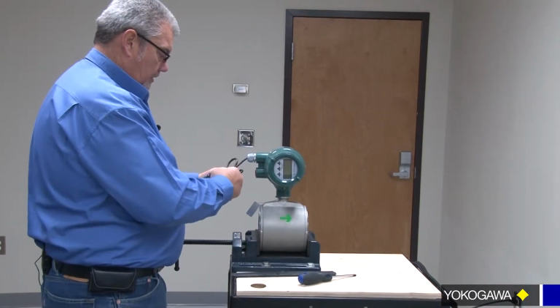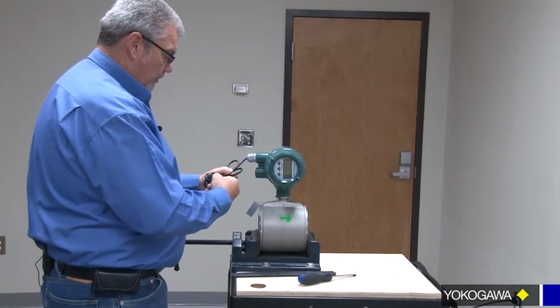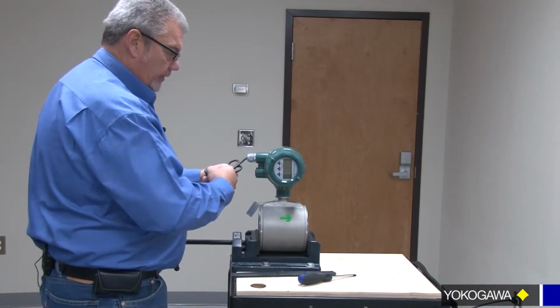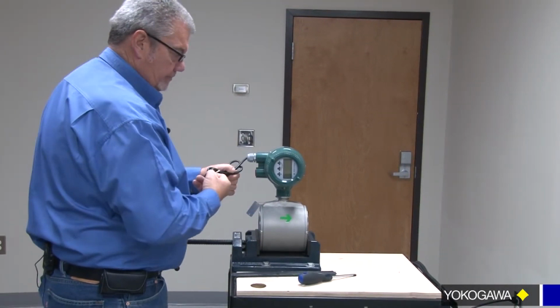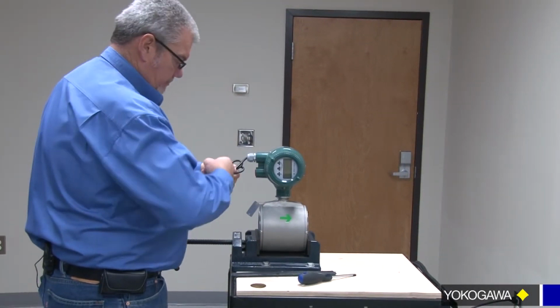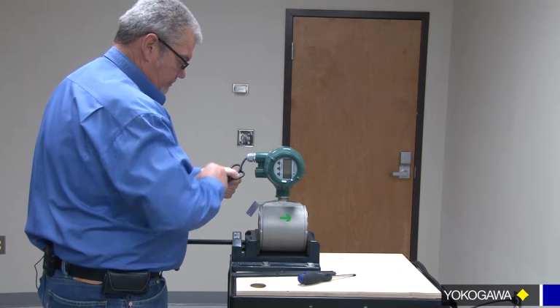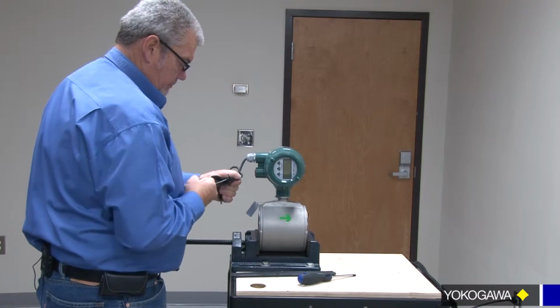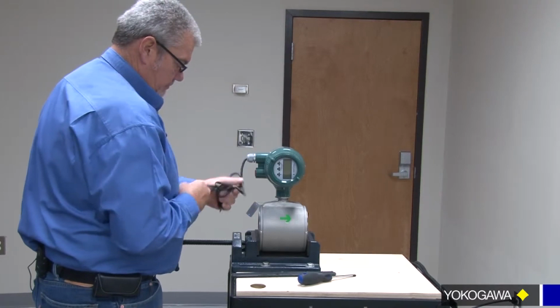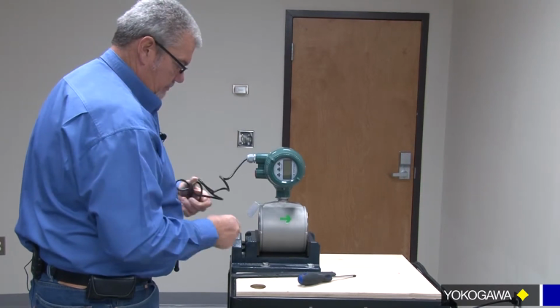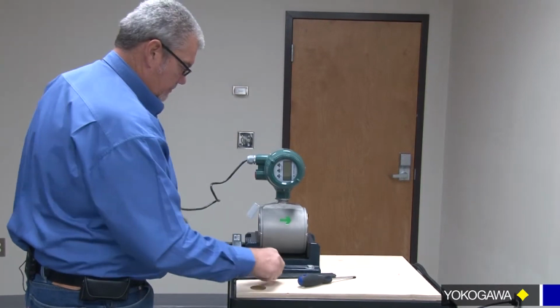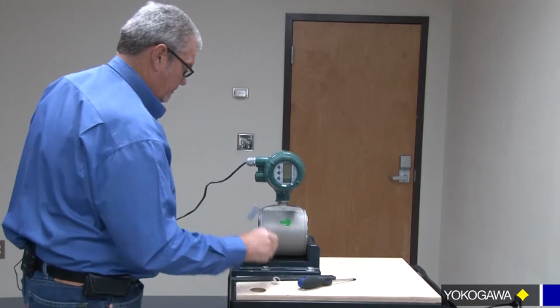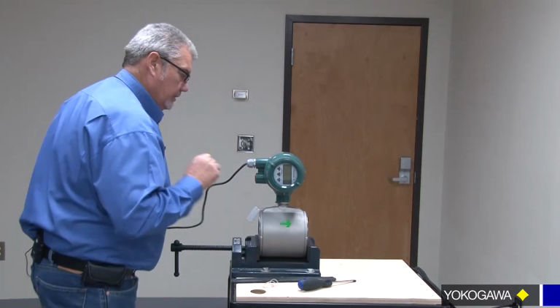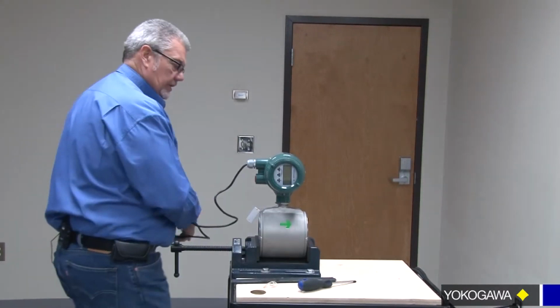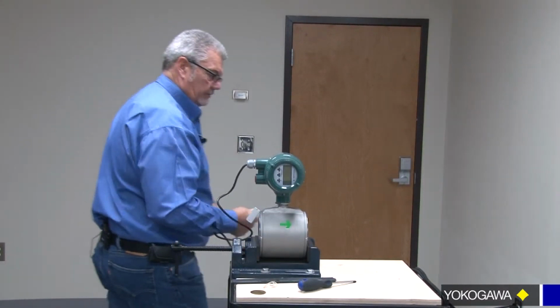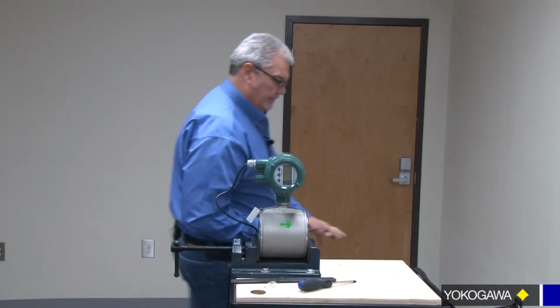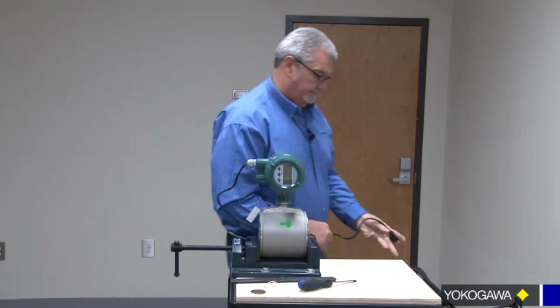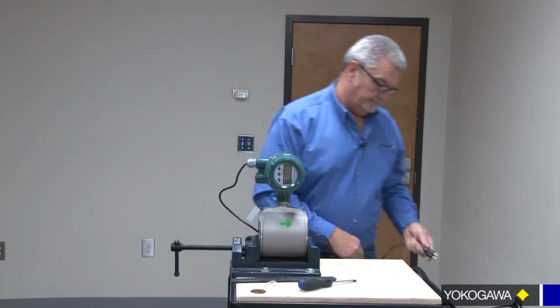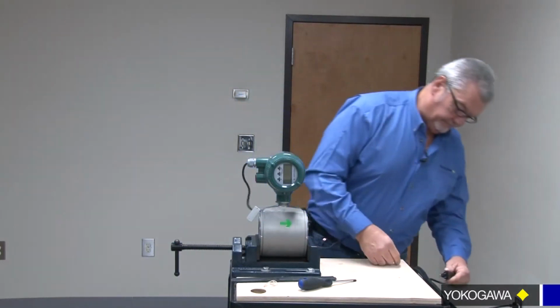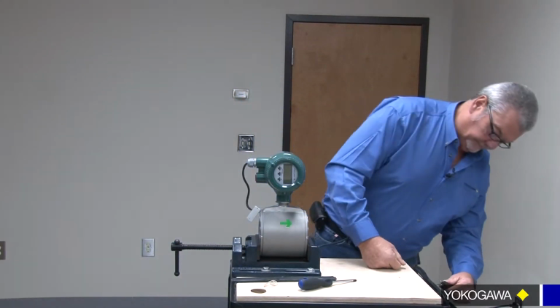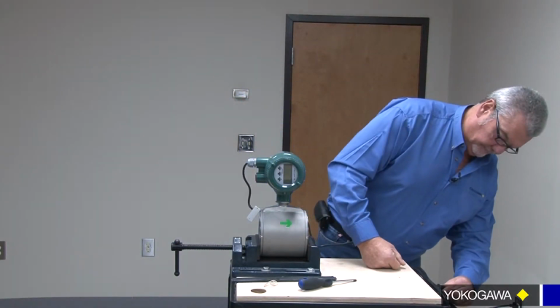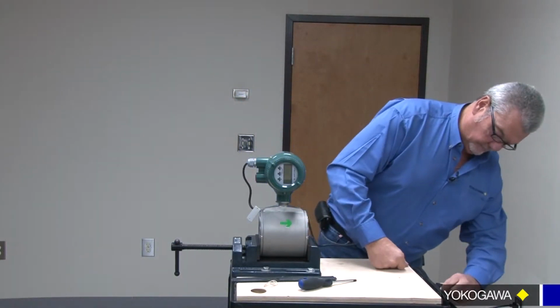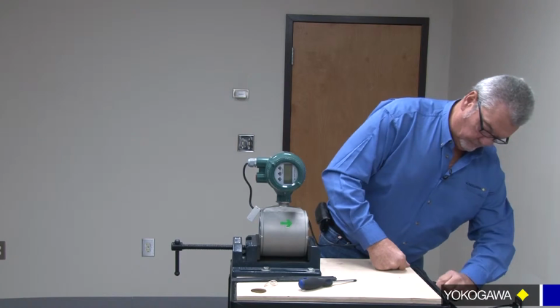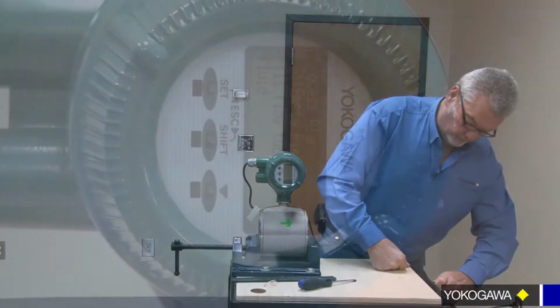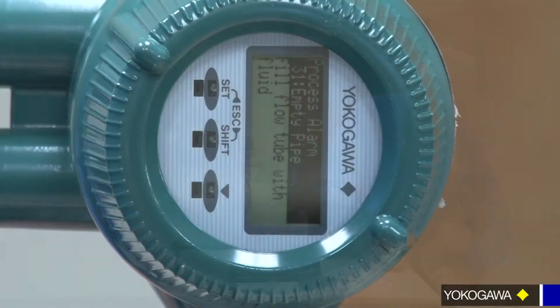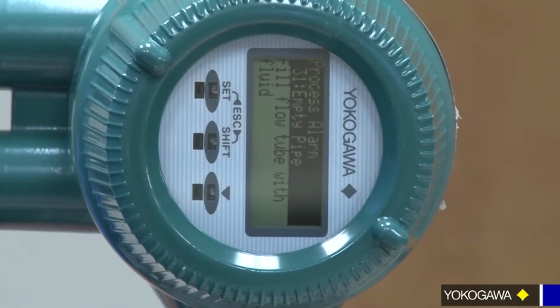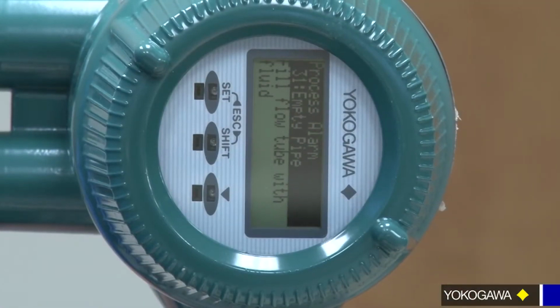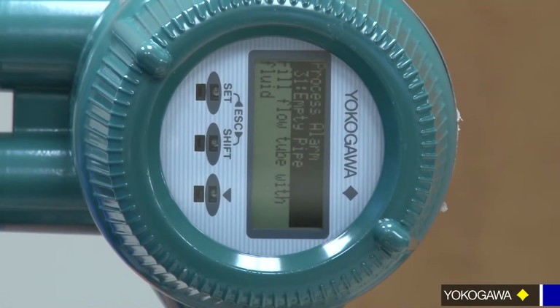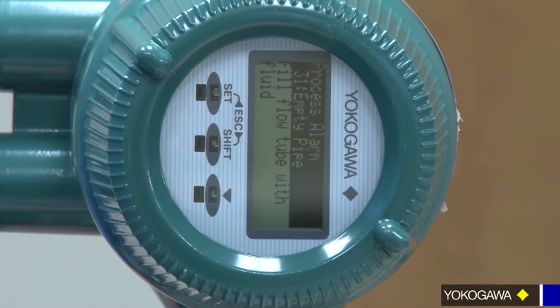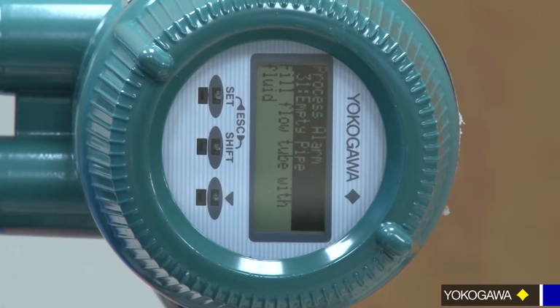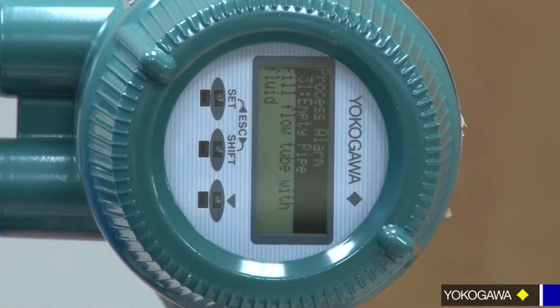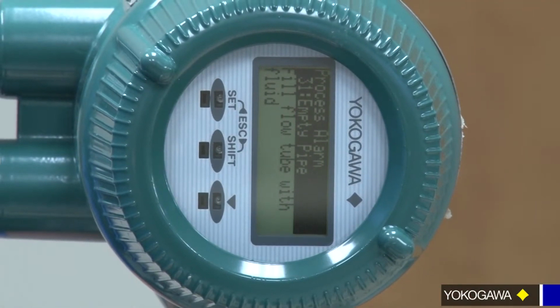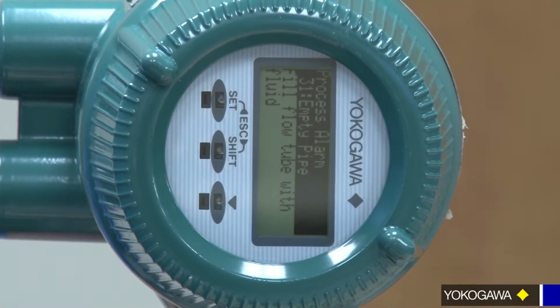Use your tool to tighten it down. Now we're powered up — check out the display. And that's how you do the rotation. This will be for a vertical installation.